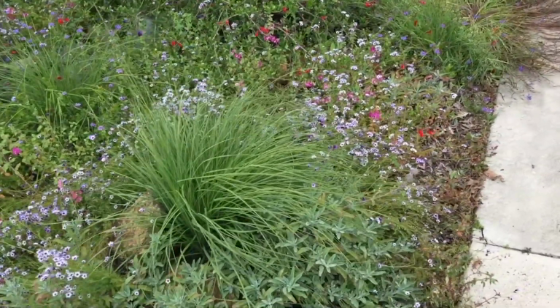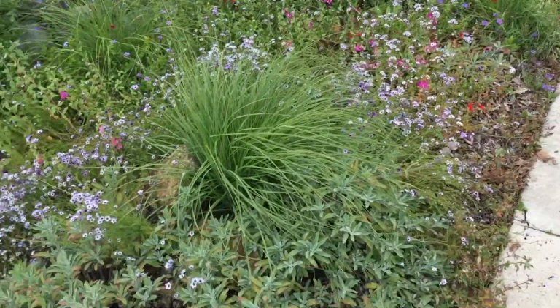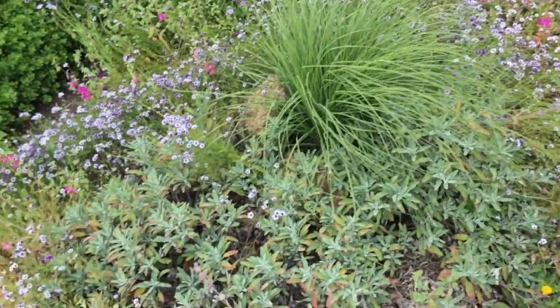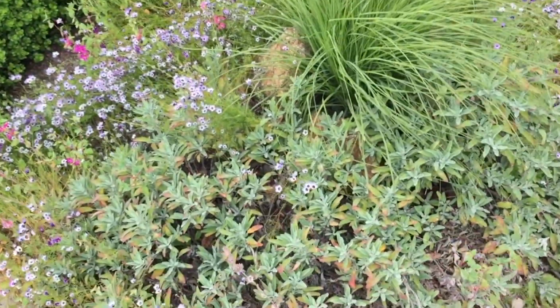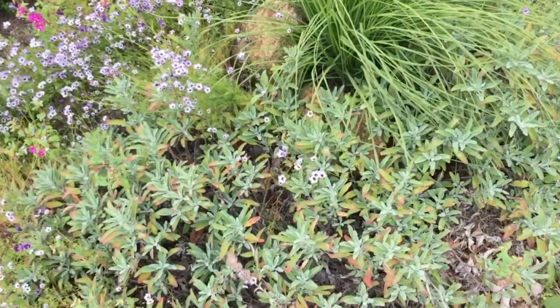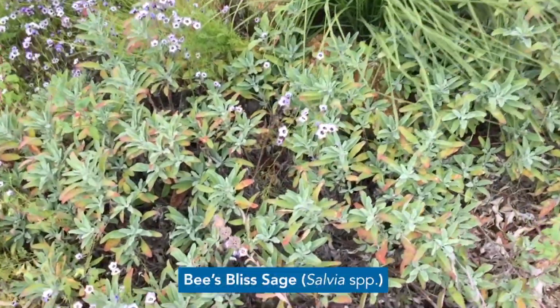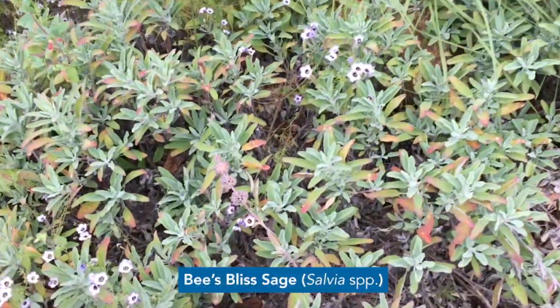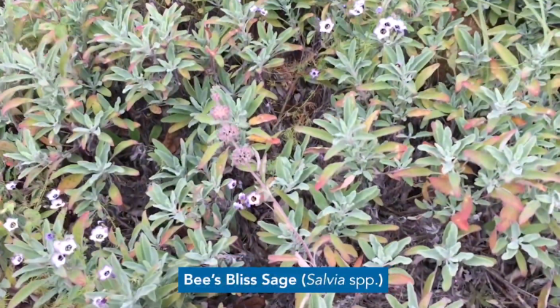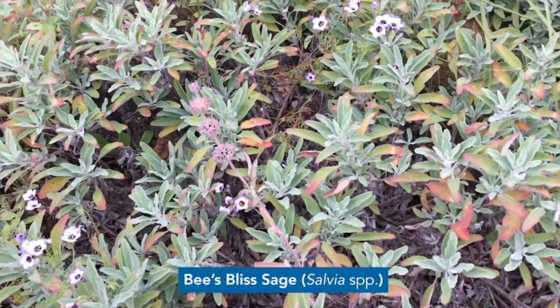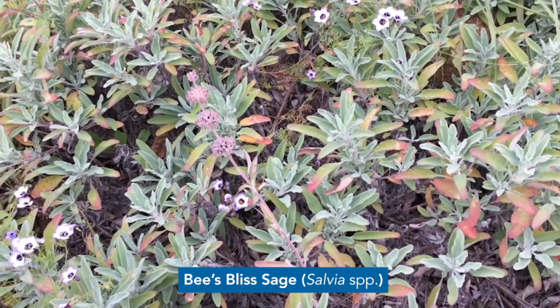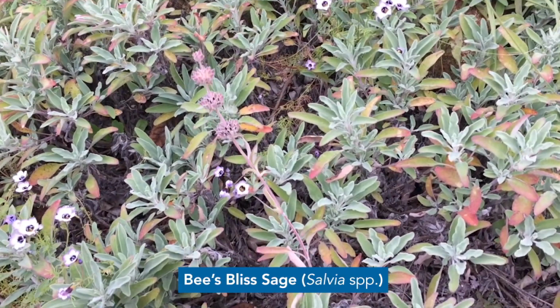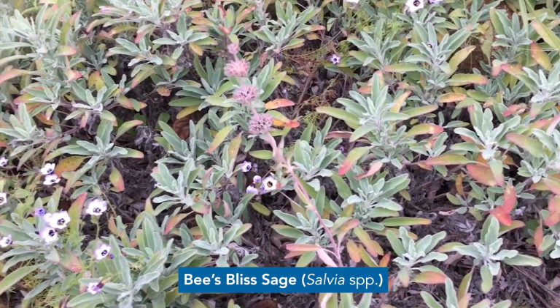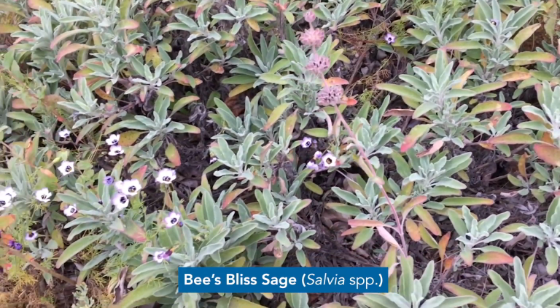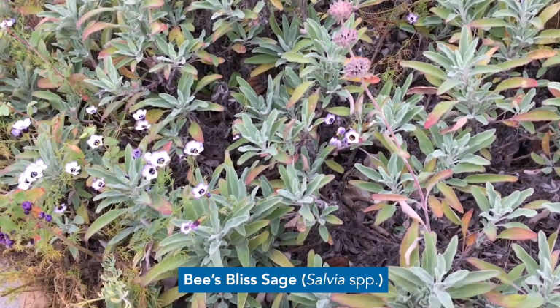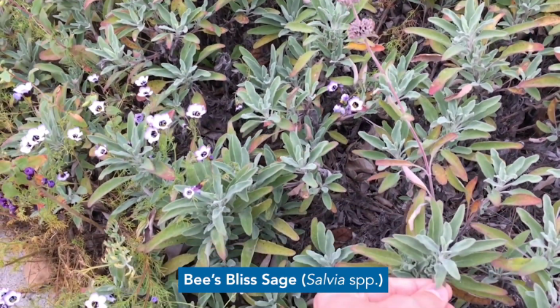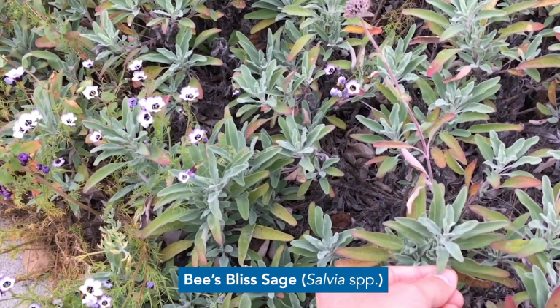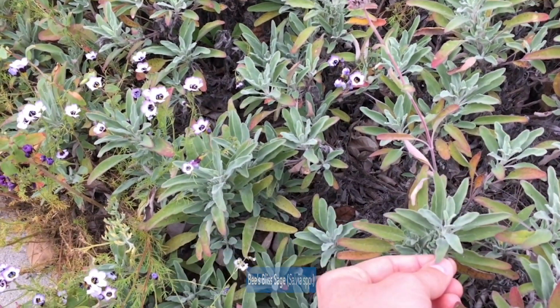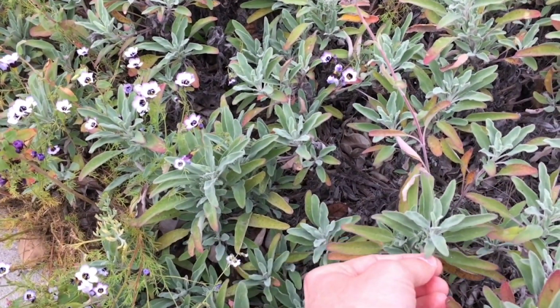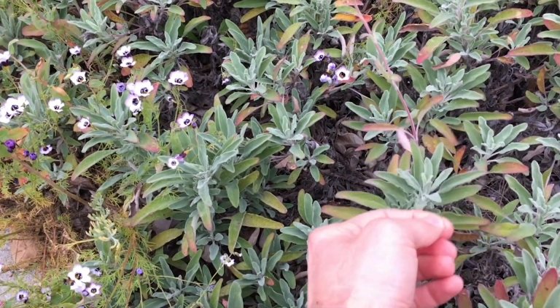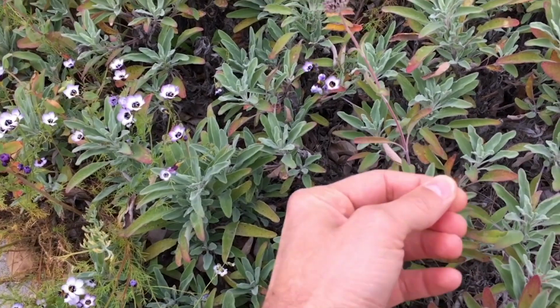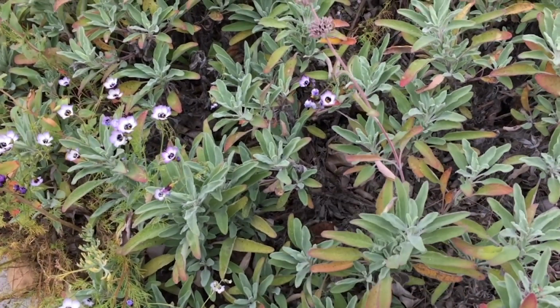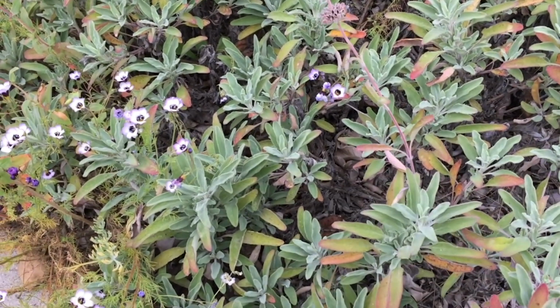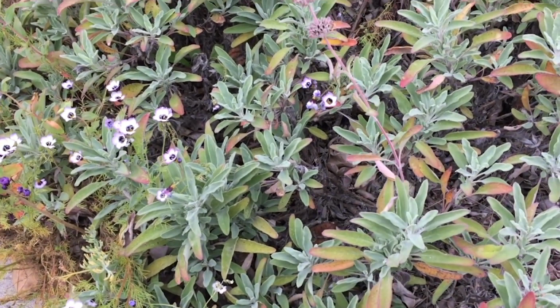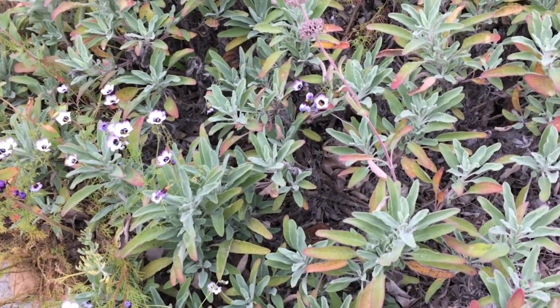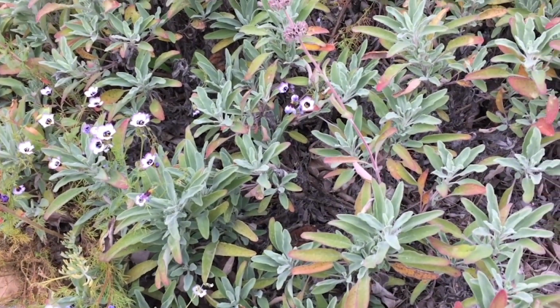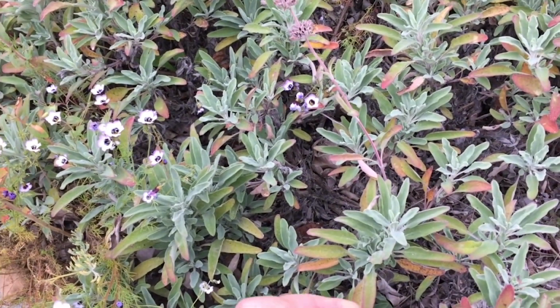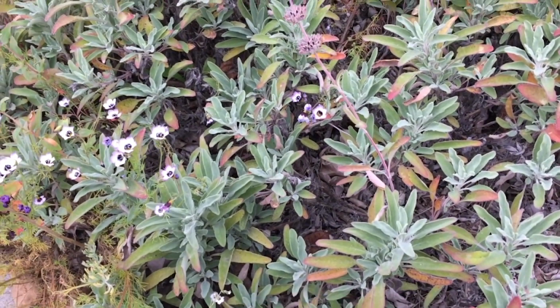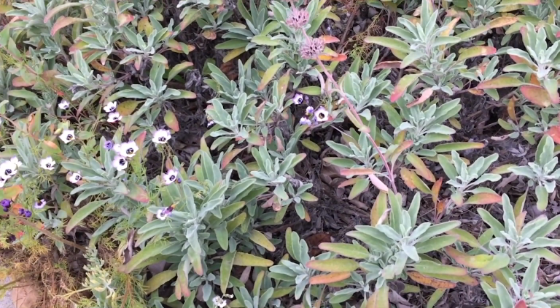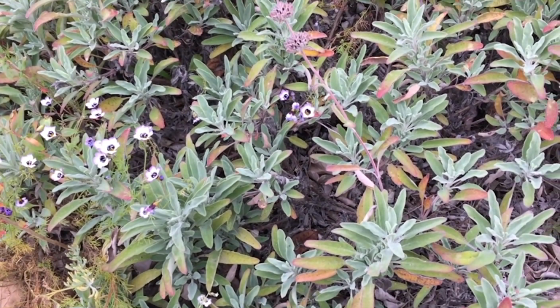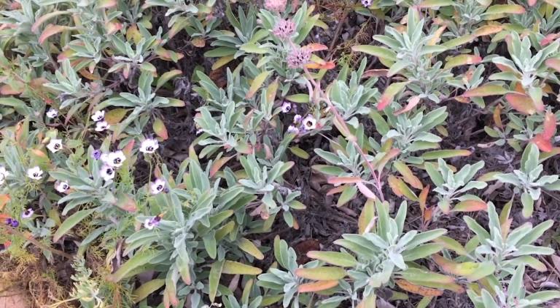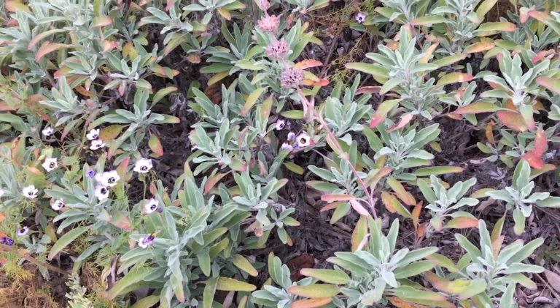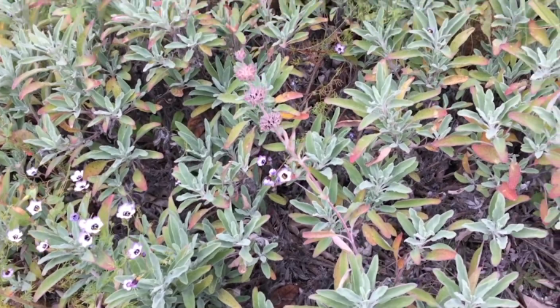Why don't we start with this one right here. This is called Bees Bliss Sage and like many sages it's very aromatic. If you break off a leaf and smell it, it smells like the sage you cook with. It makes a nice ground cover.